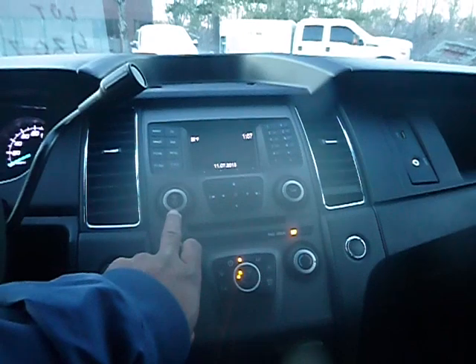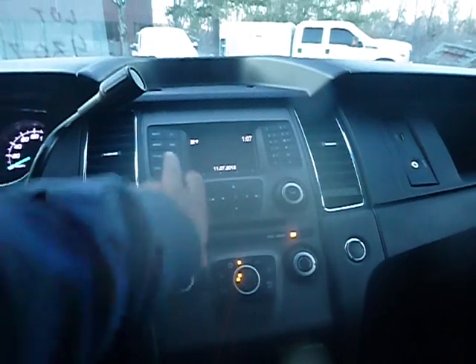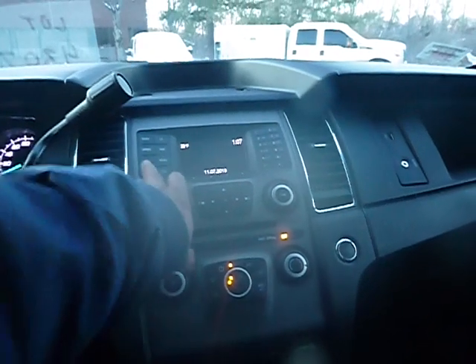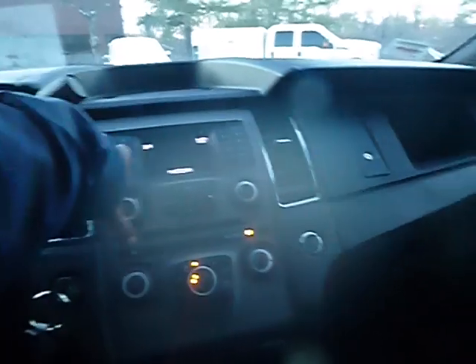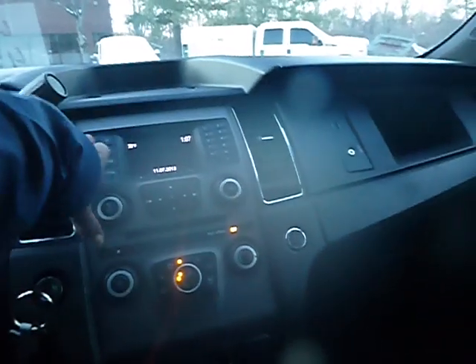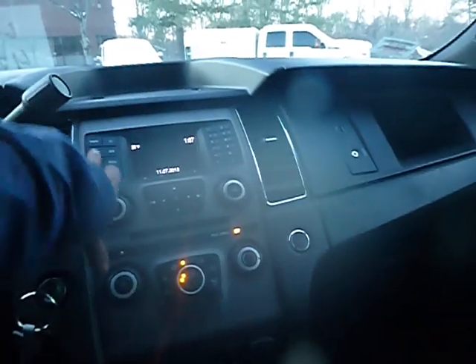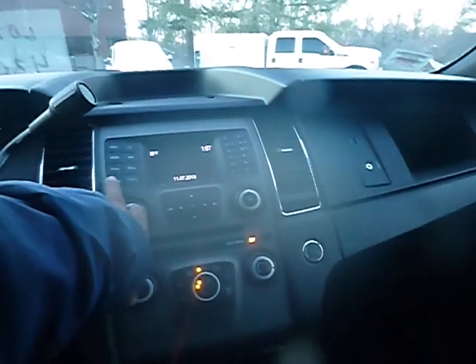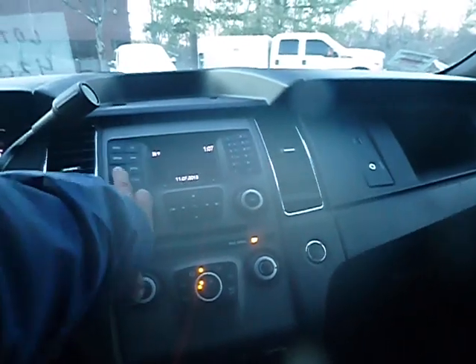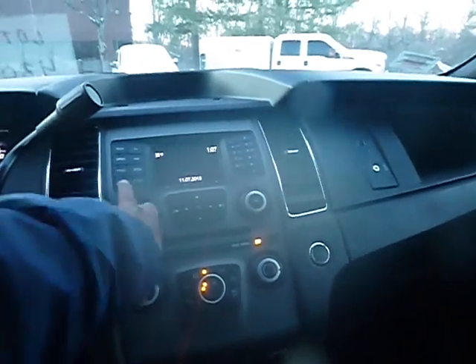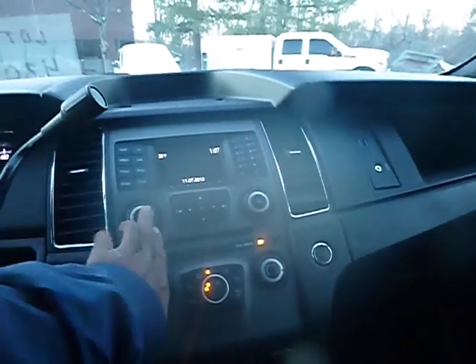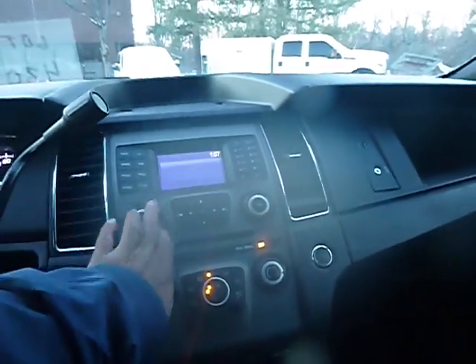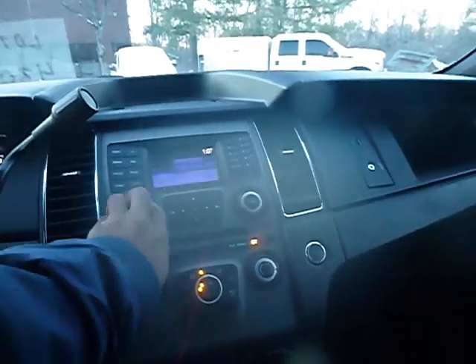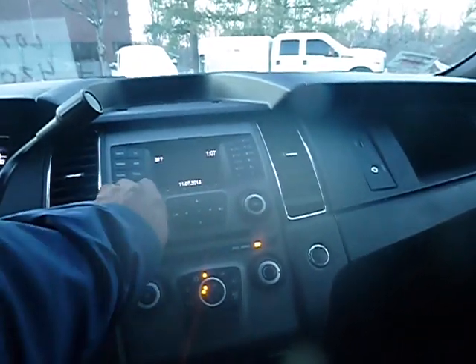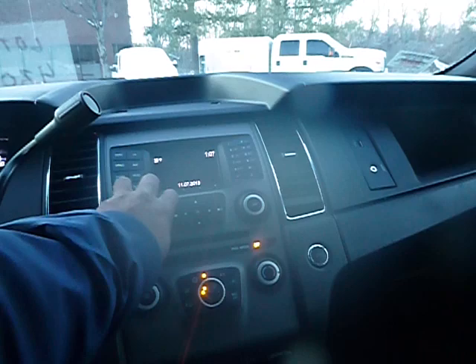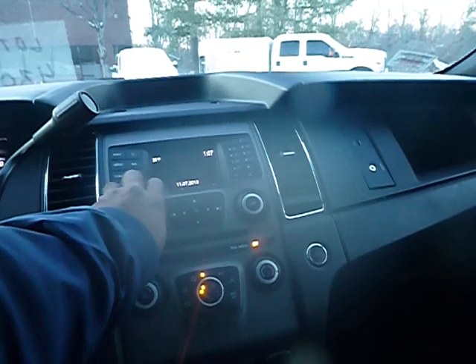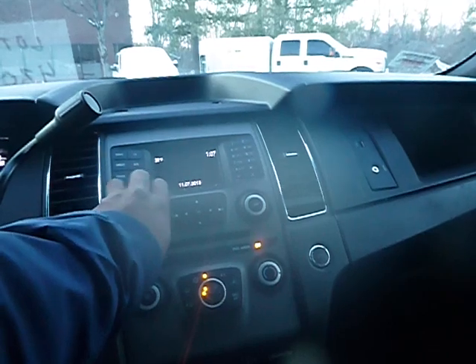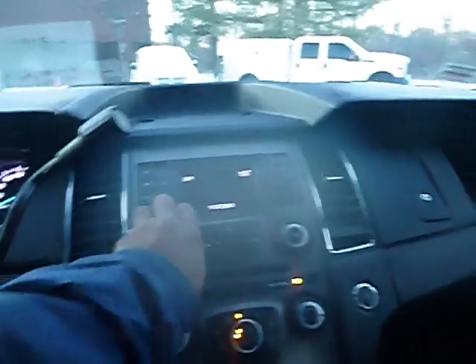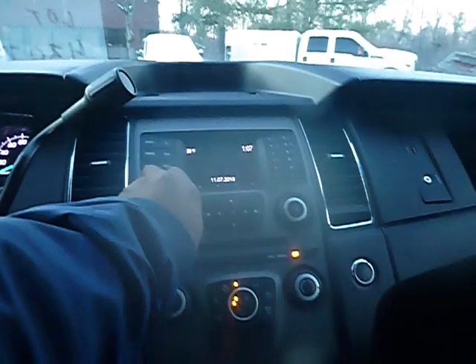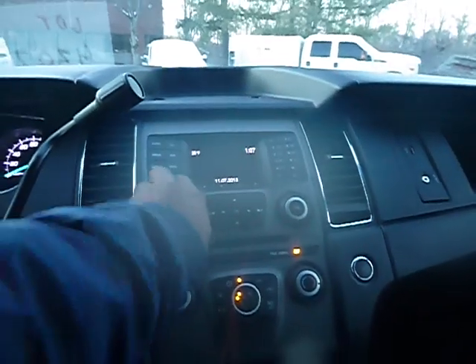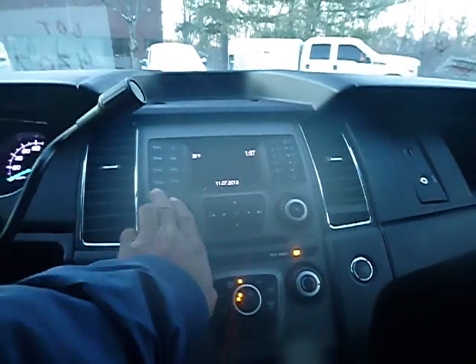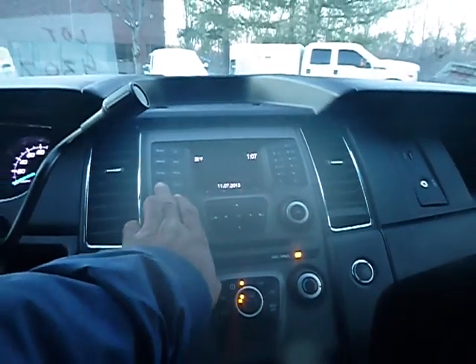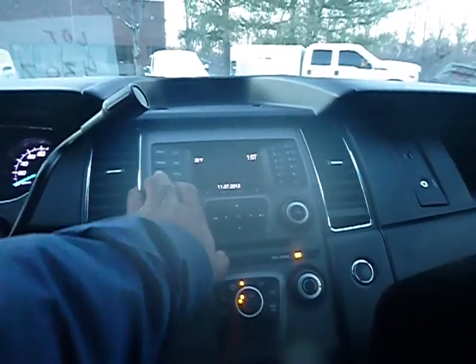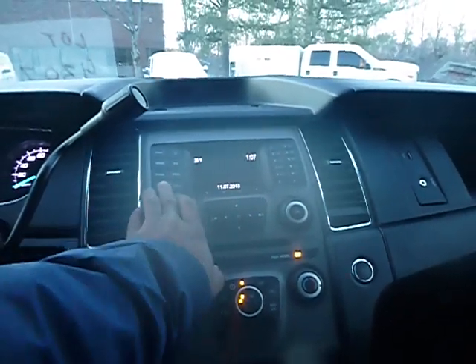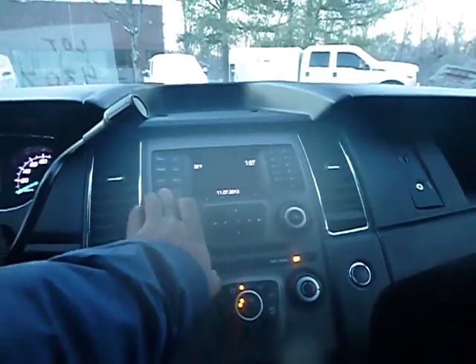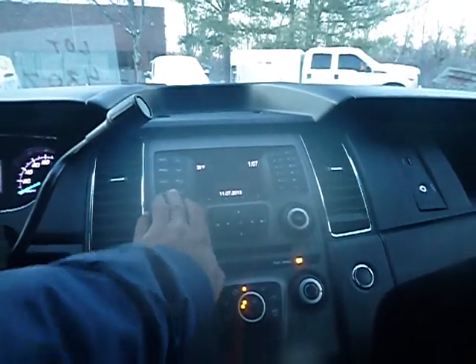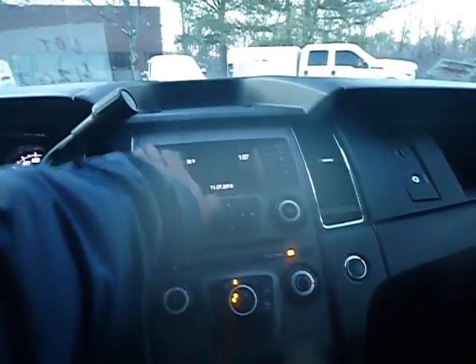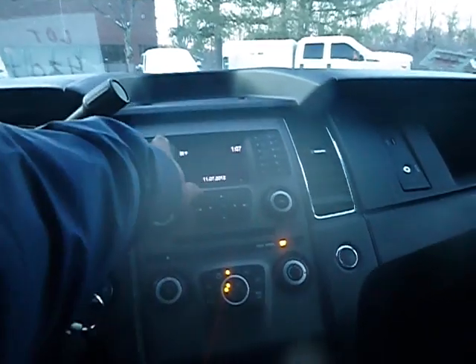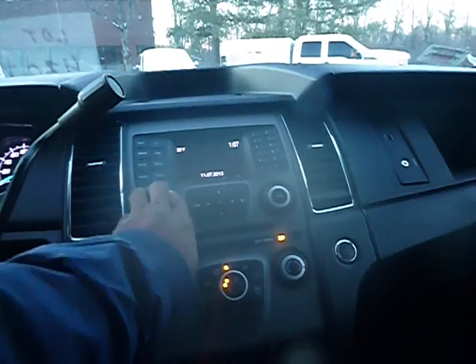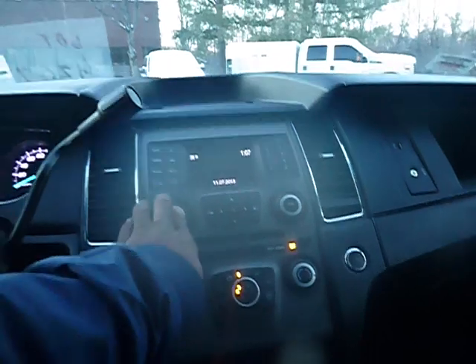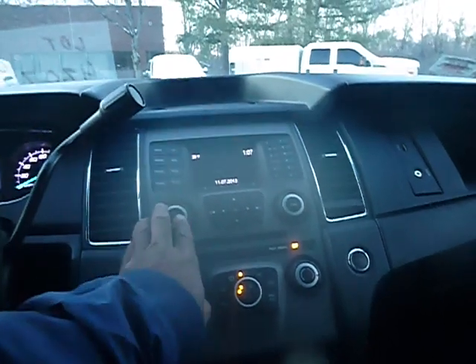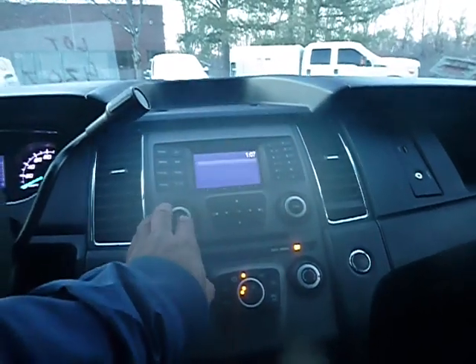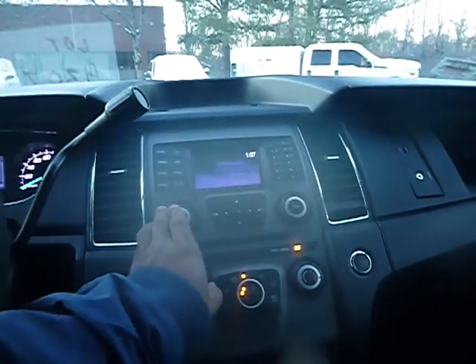The heat is blowing. Trying to get the radio on for y'all. Power does come to the dash on the radio, but the radio is not coming on.